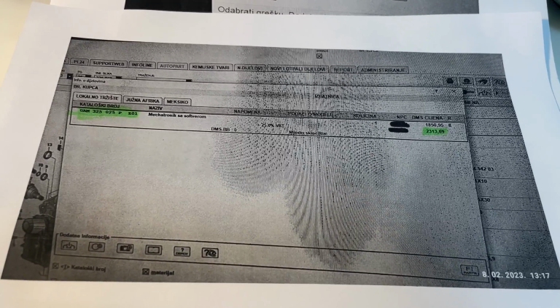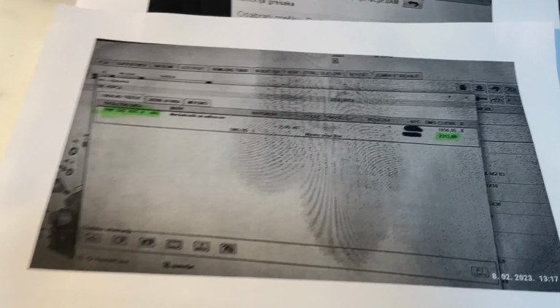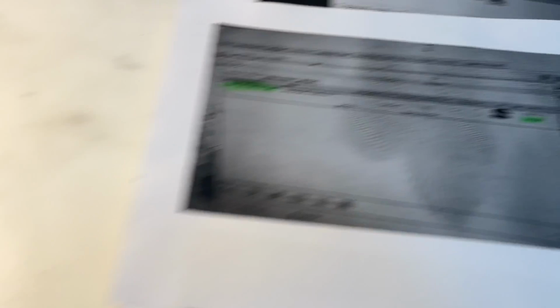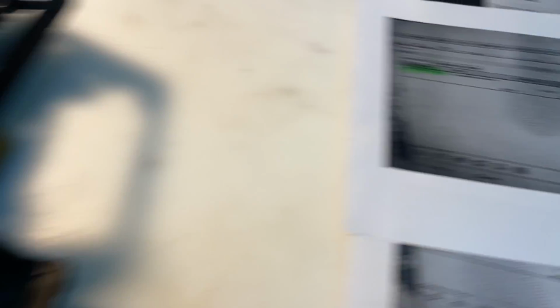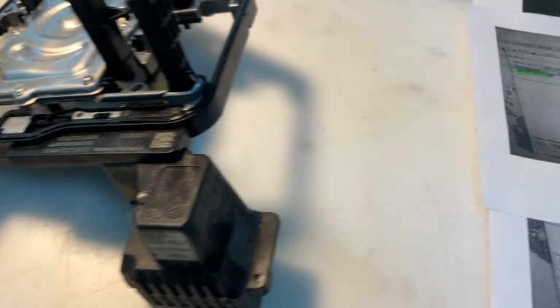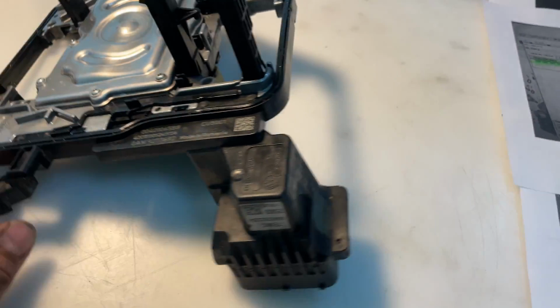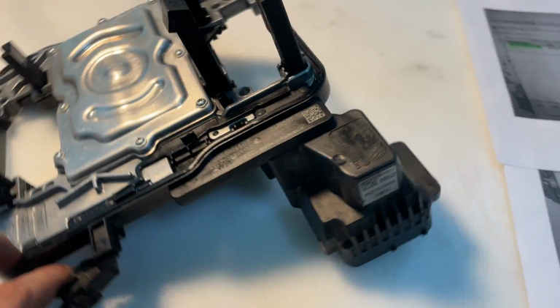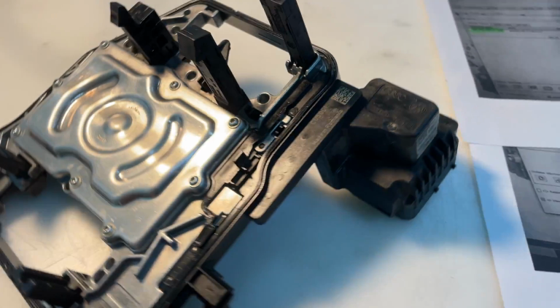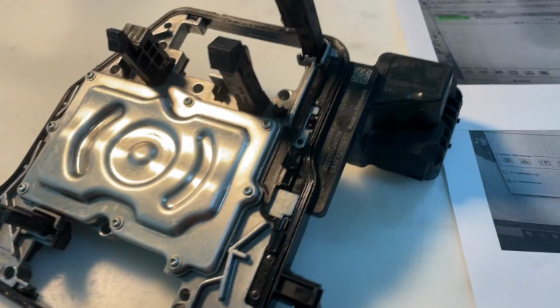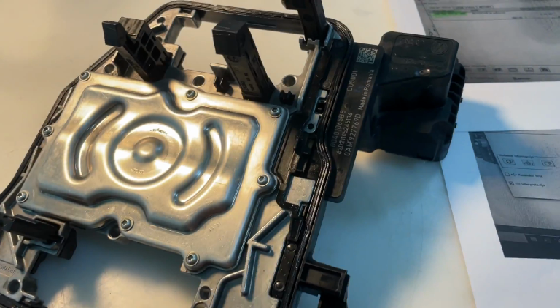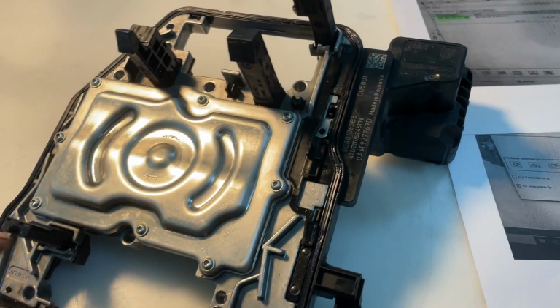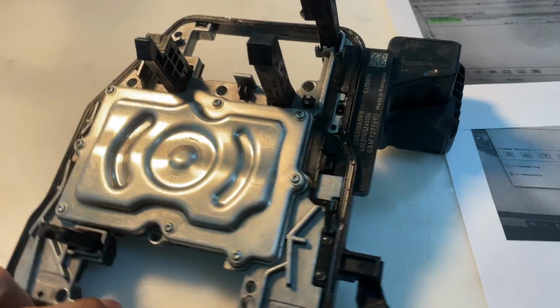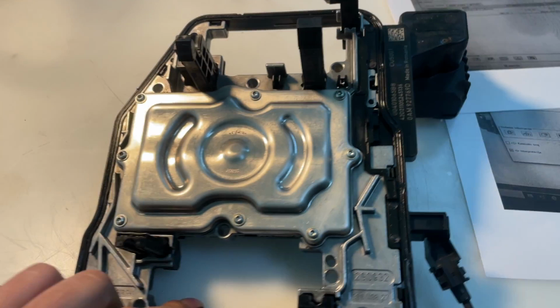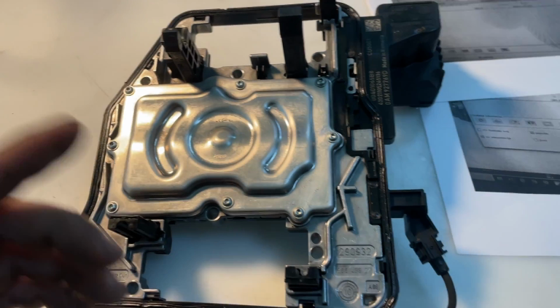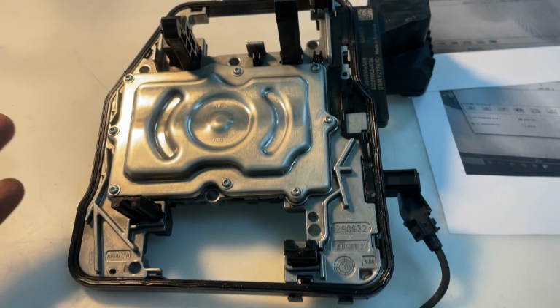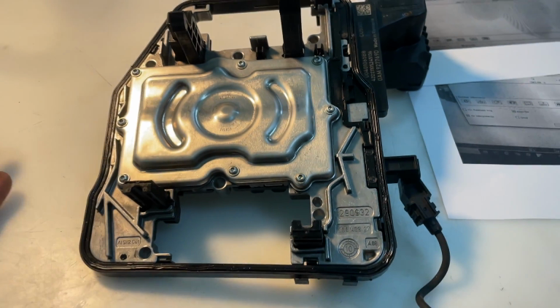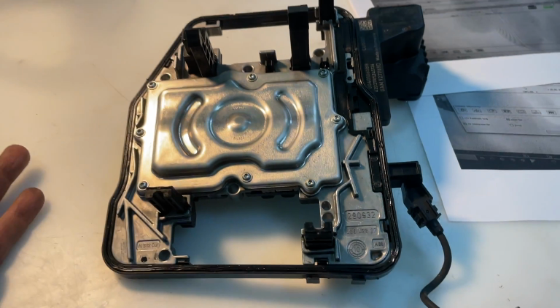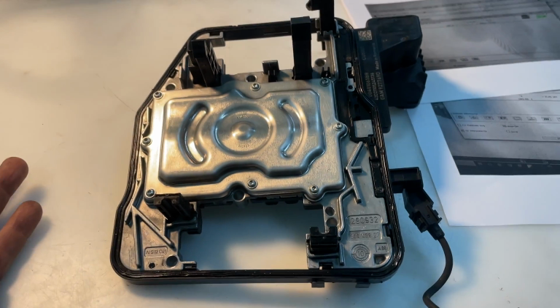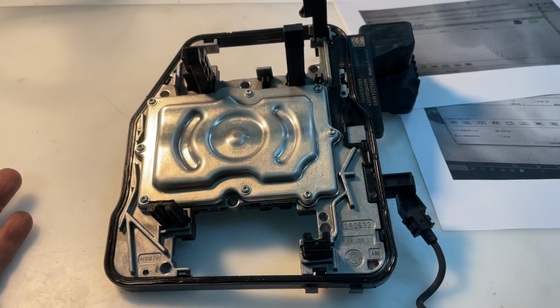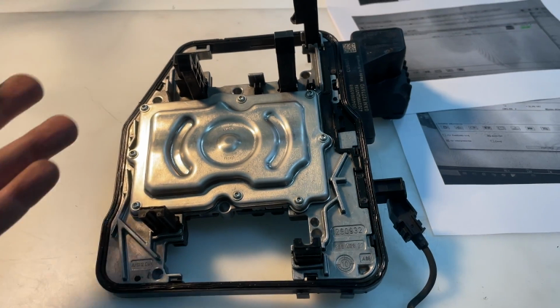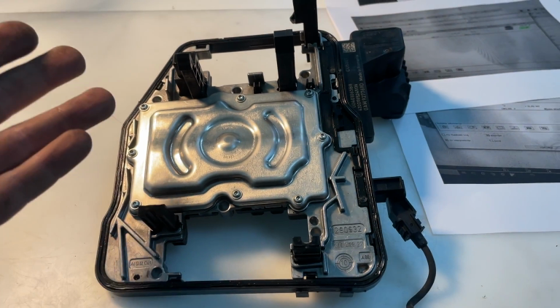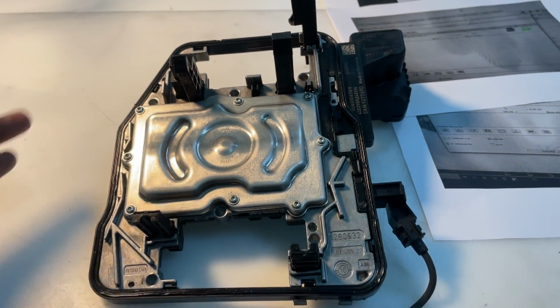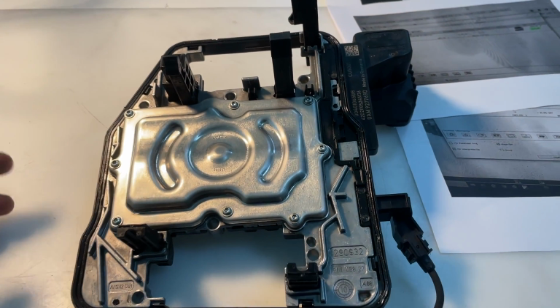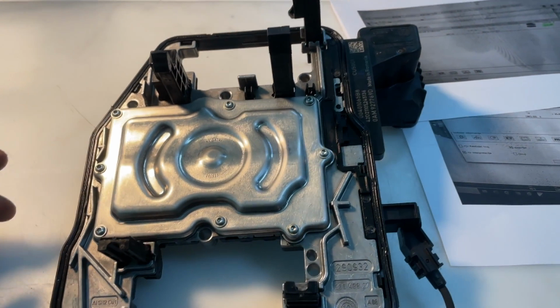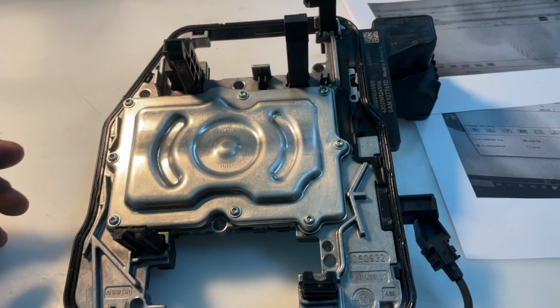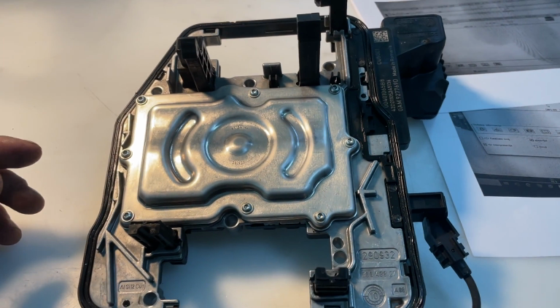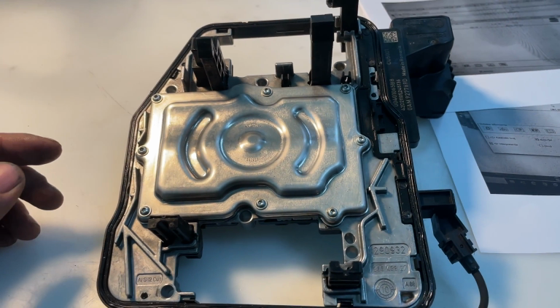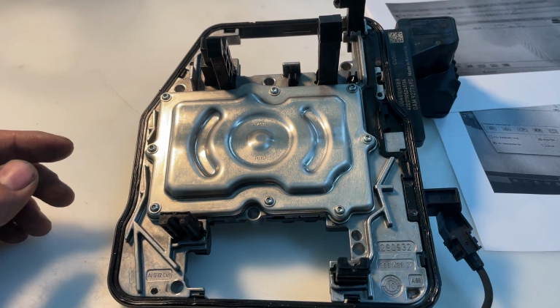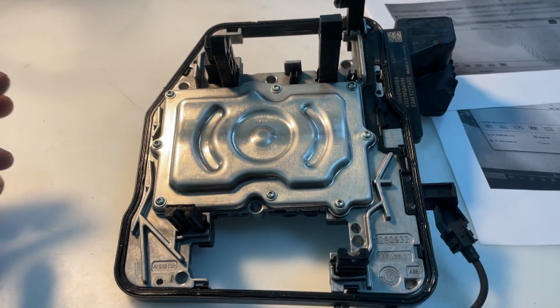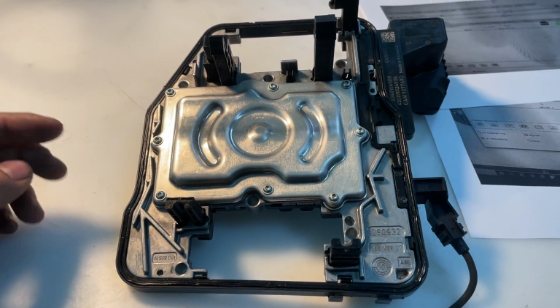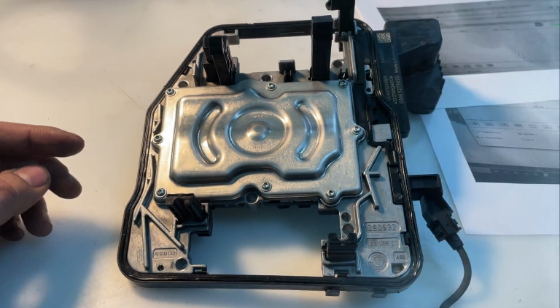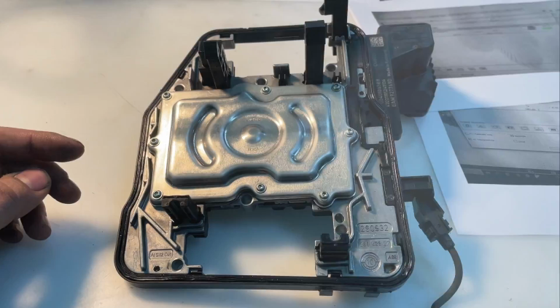Let's try to save this customer — let's save their money by repairing this TCU.